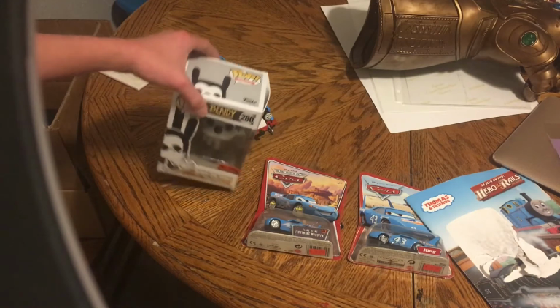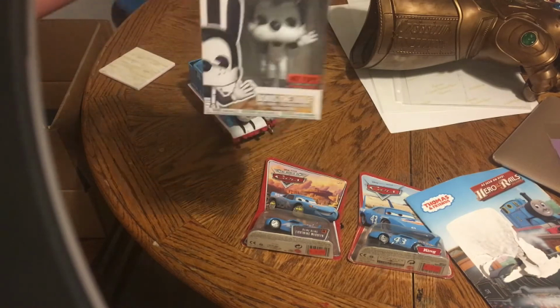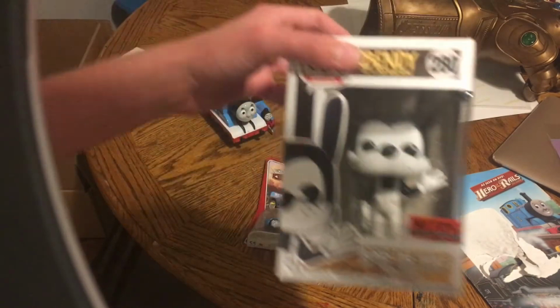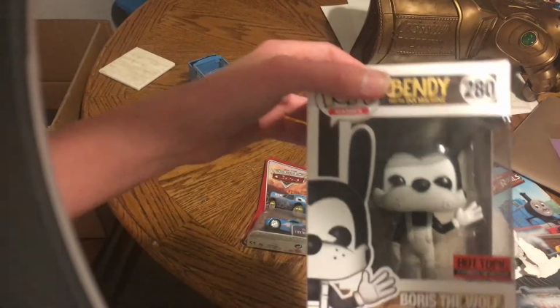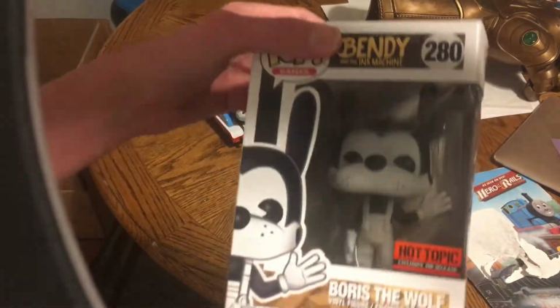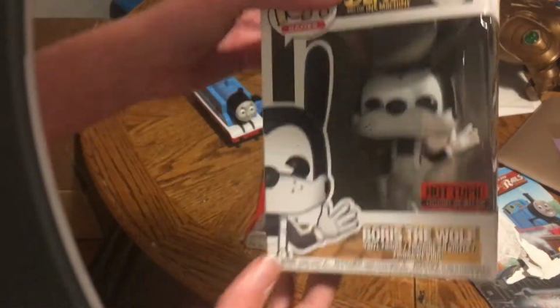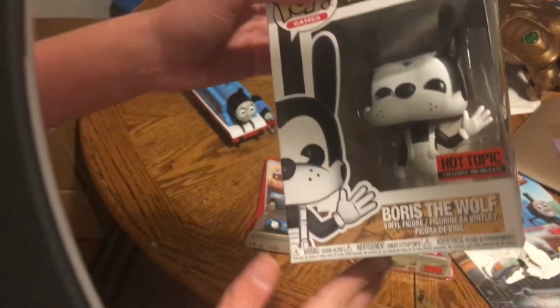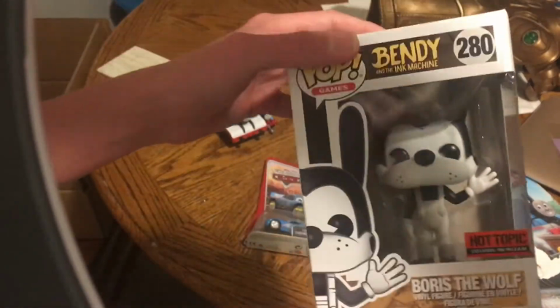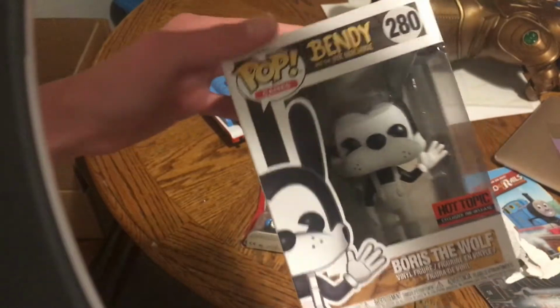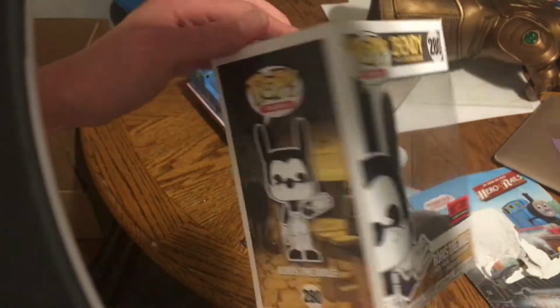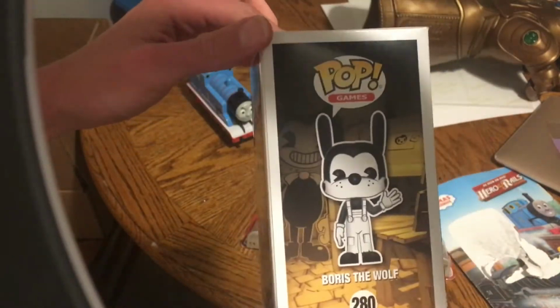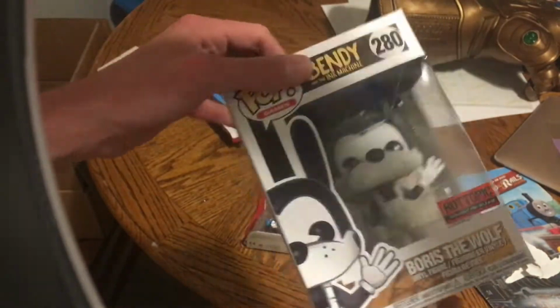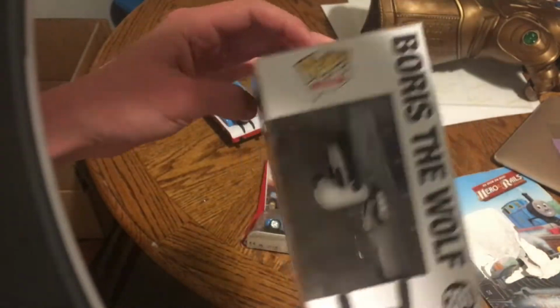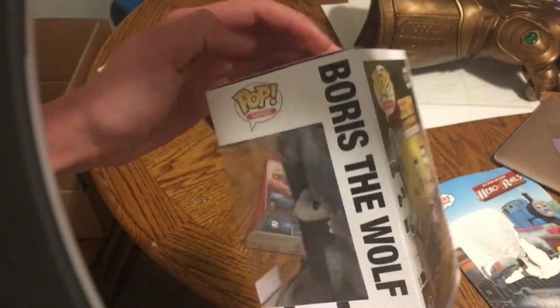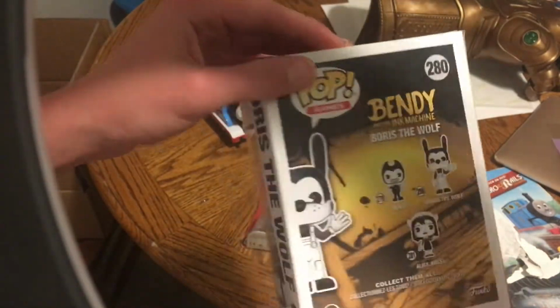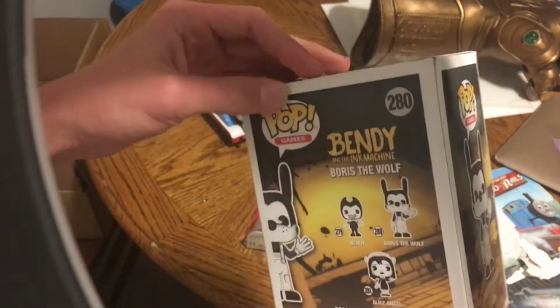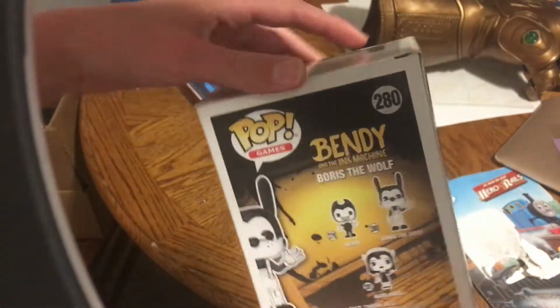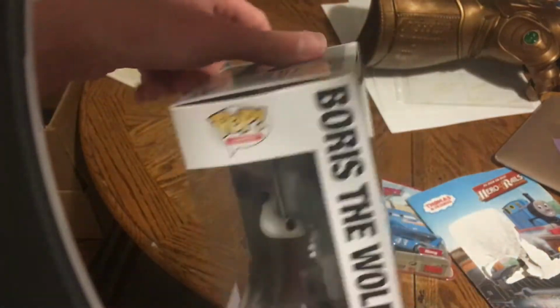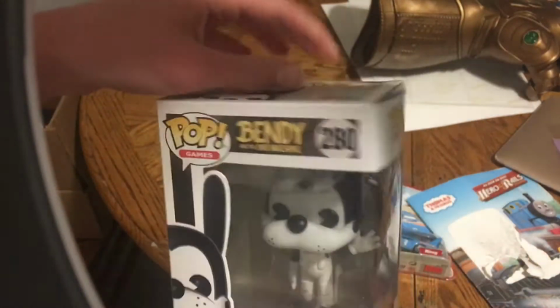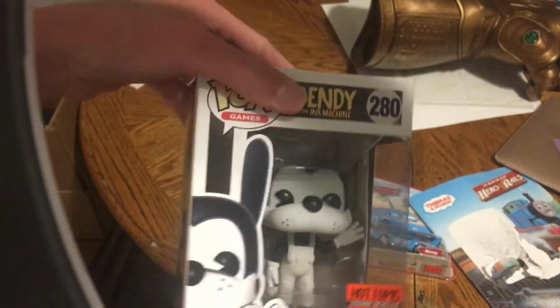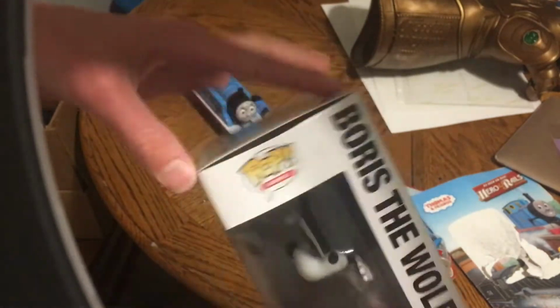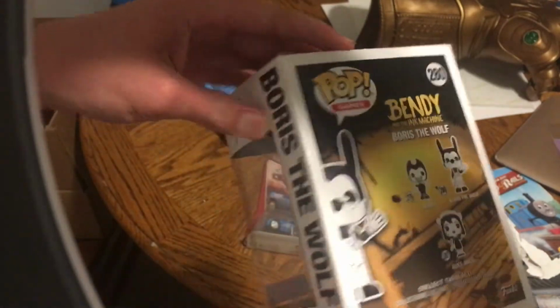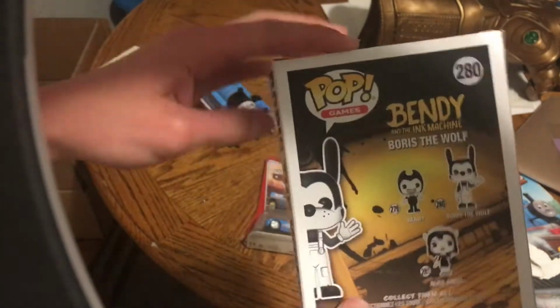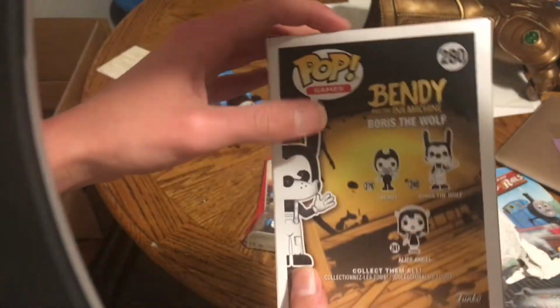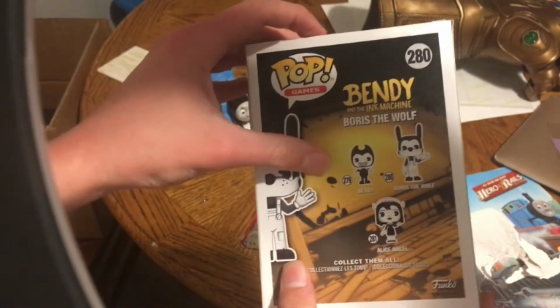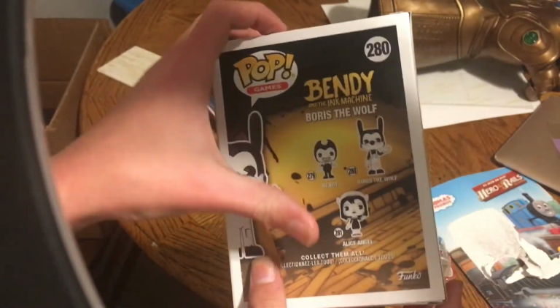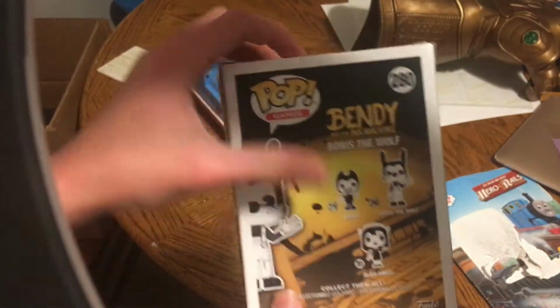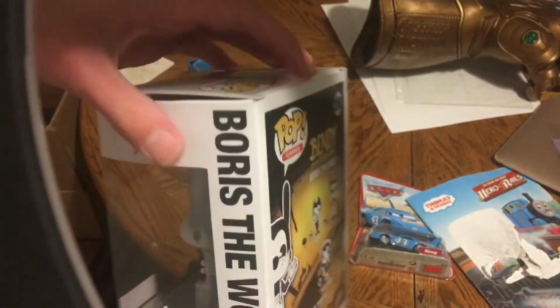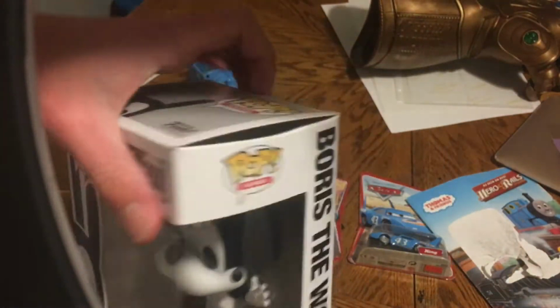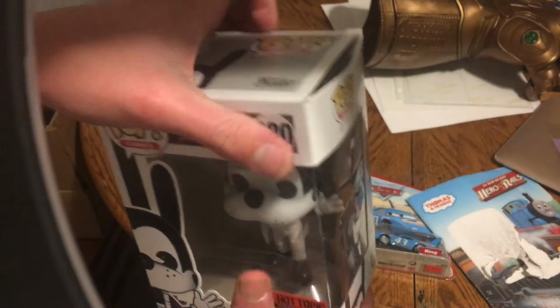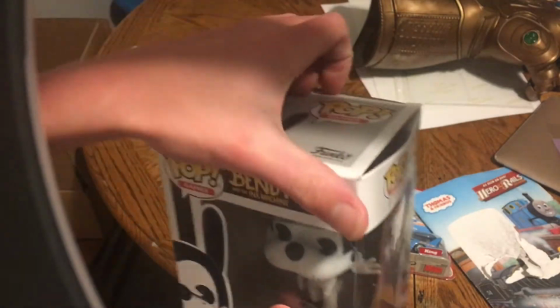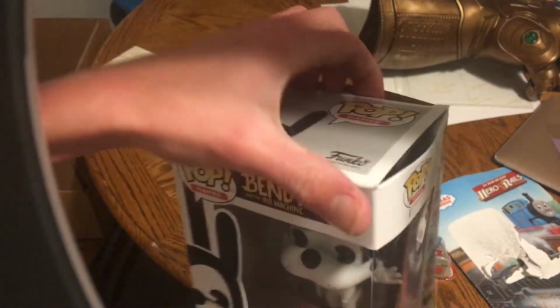And to start, we'll be starting with the Funko Pop figure of Boris the Wolf. This is my first Funko Pop figure of Boris the Wolf, by the way. You can also get Bendy and Alice. Let's open it up.